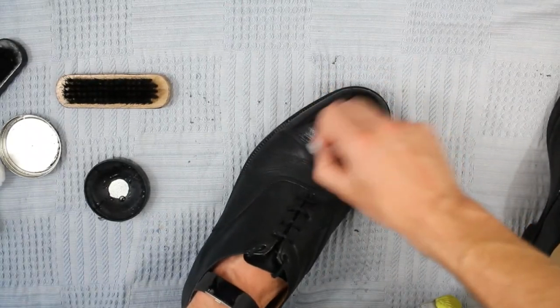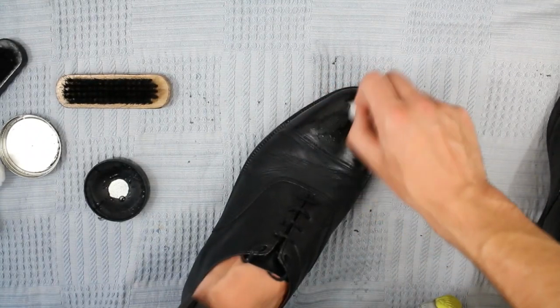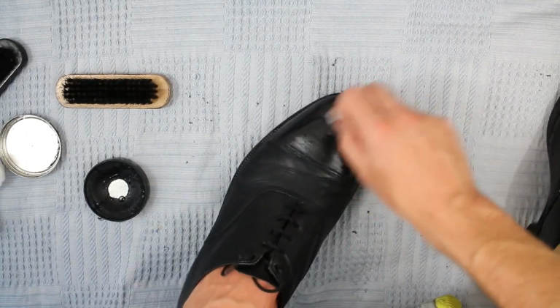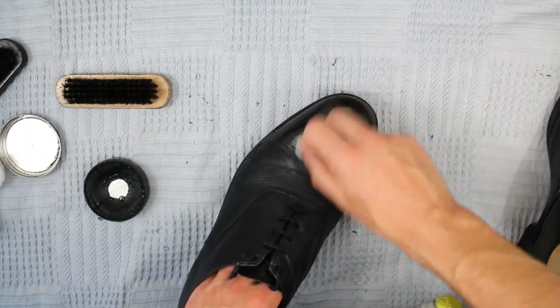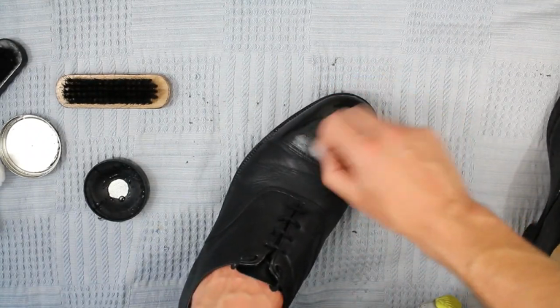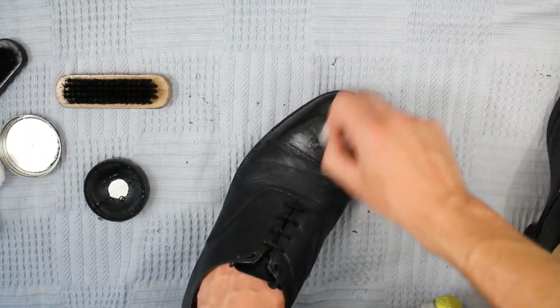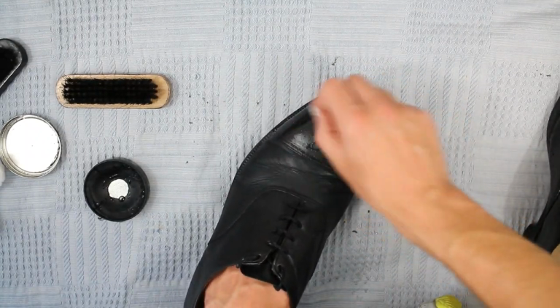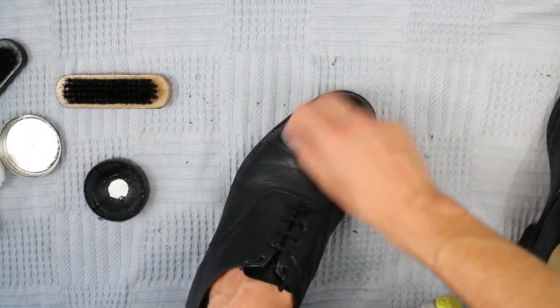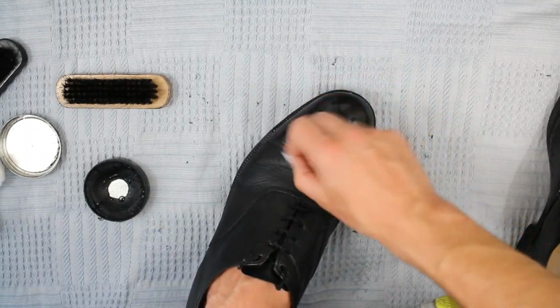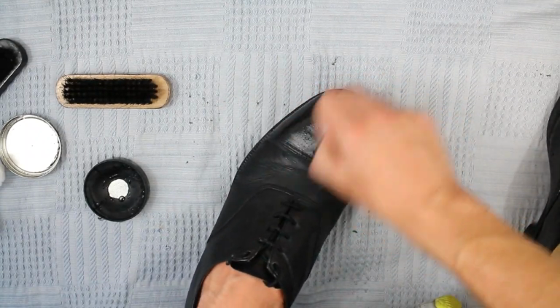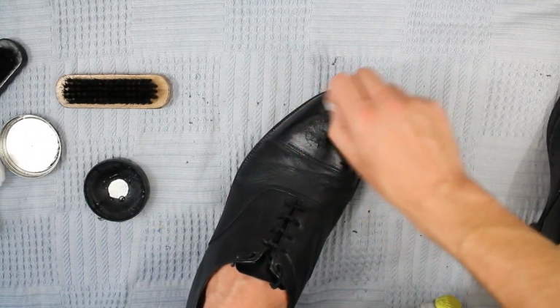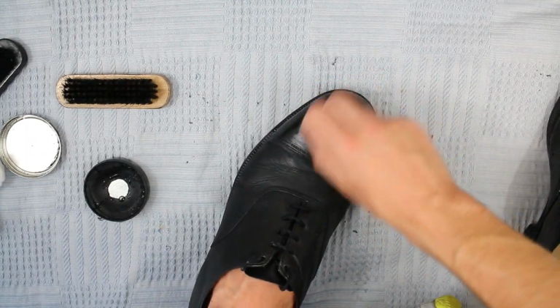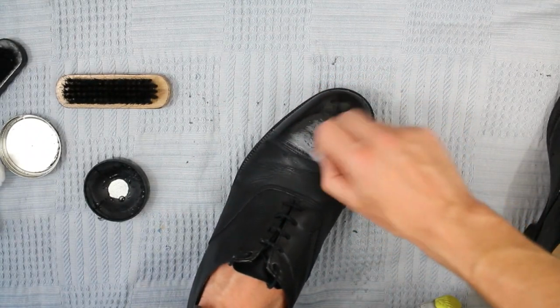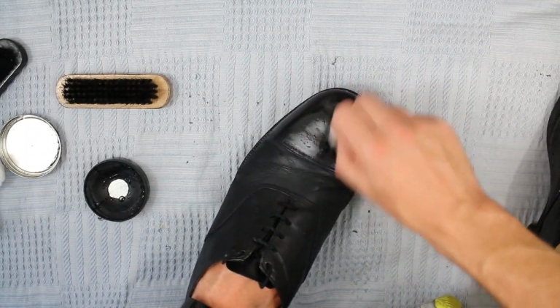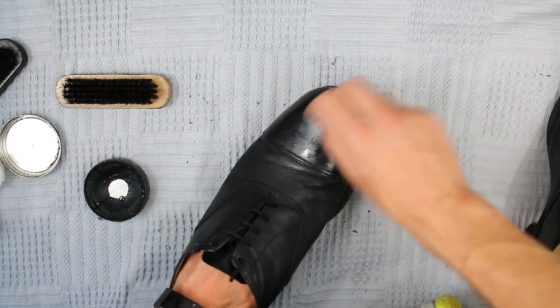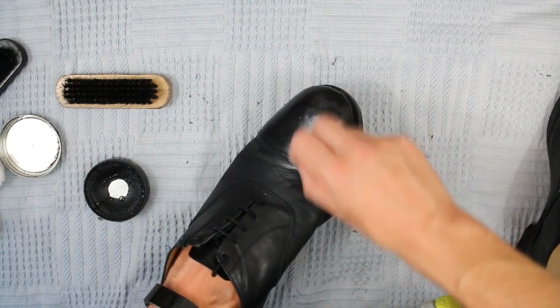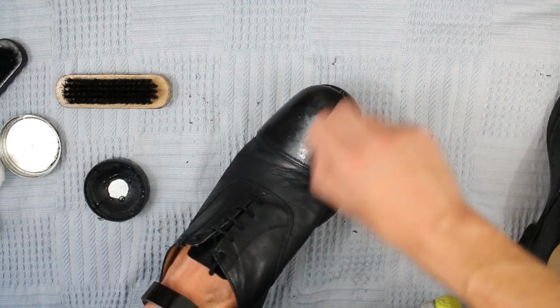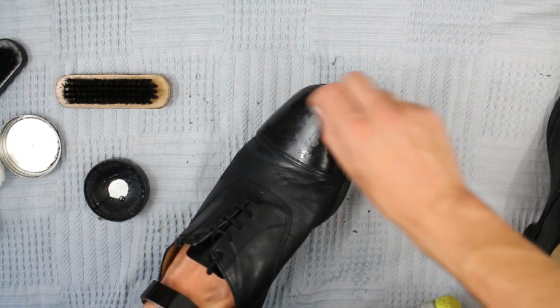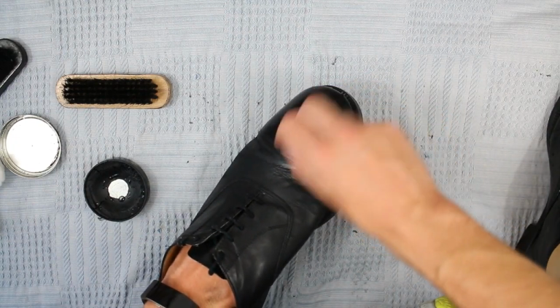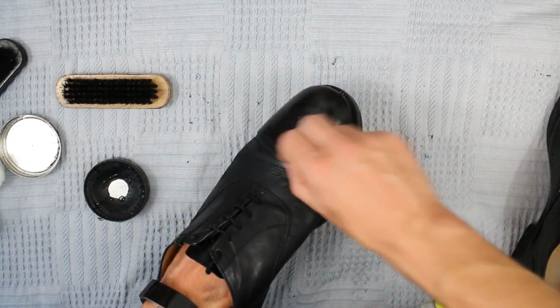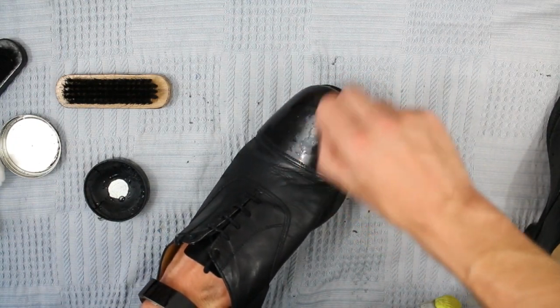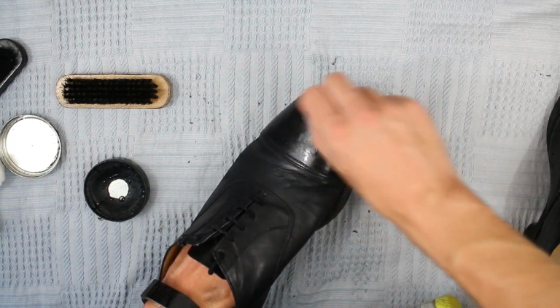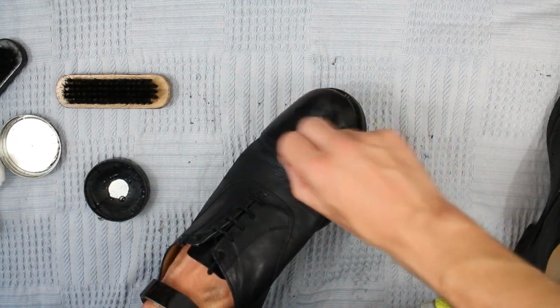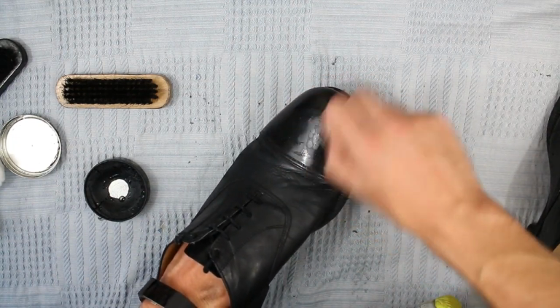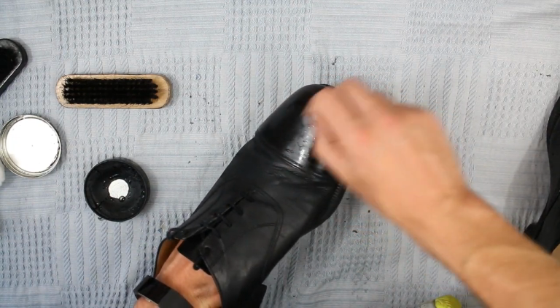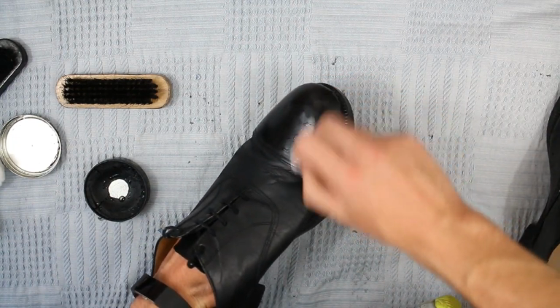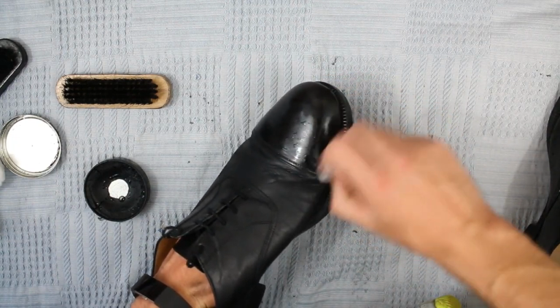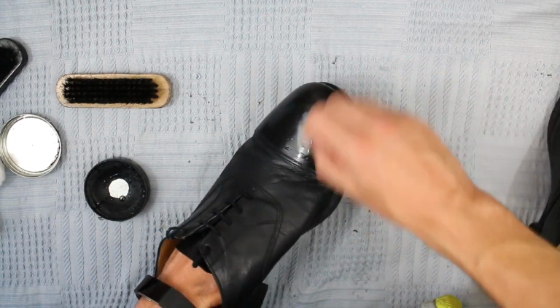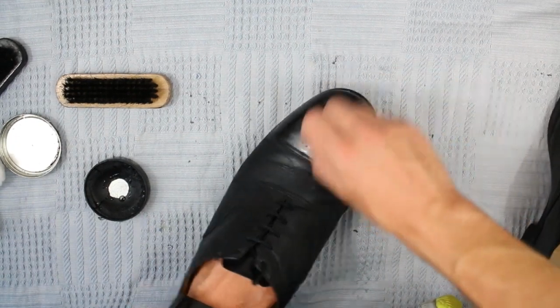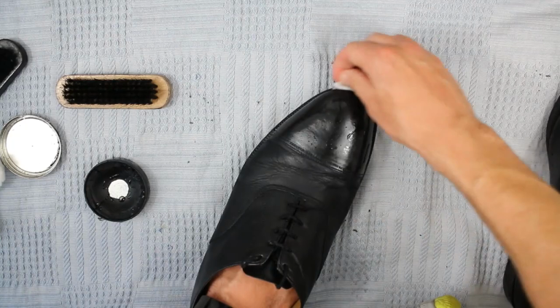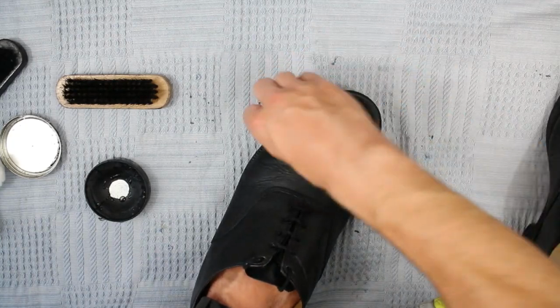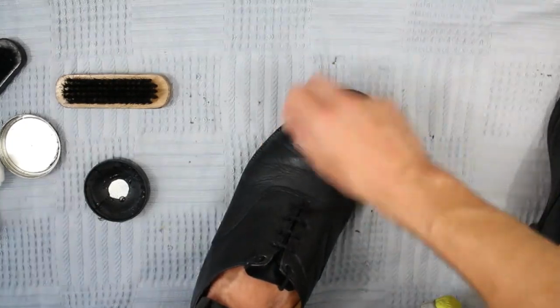What you can see after a while is a shine underneath where the polish has been cloudy, and this is showing you're almost there. So just a bit more and you'll completely get rid of all that cloudy polish and it'll be nice and shiny.